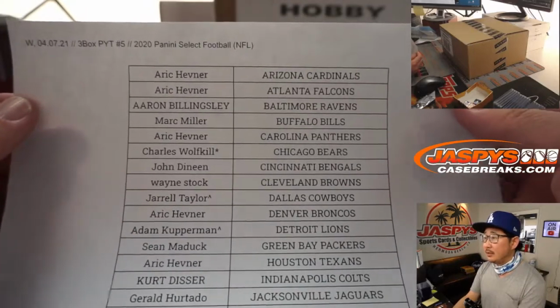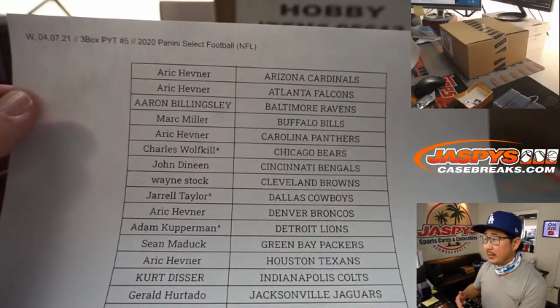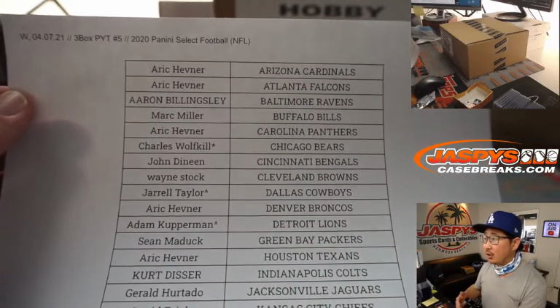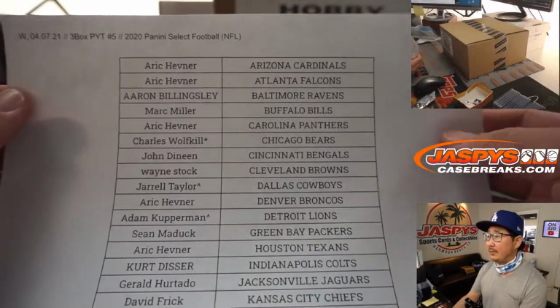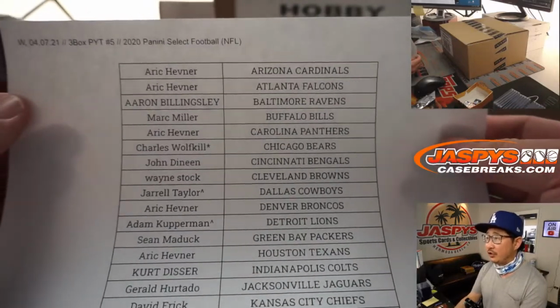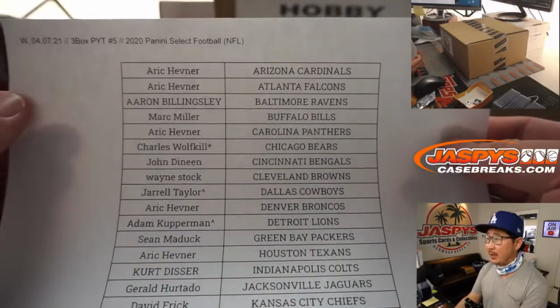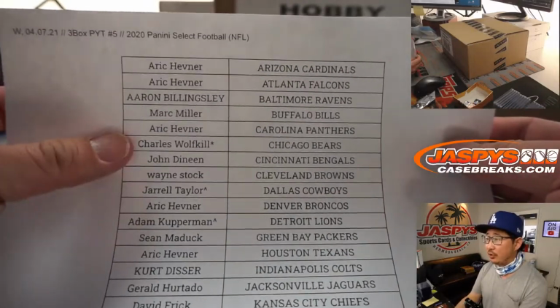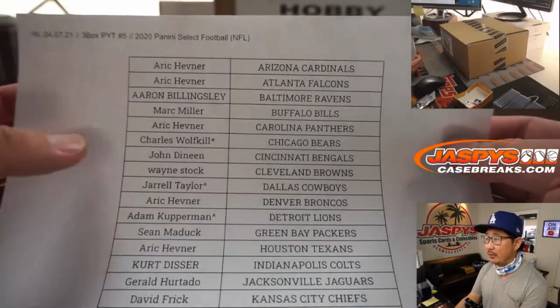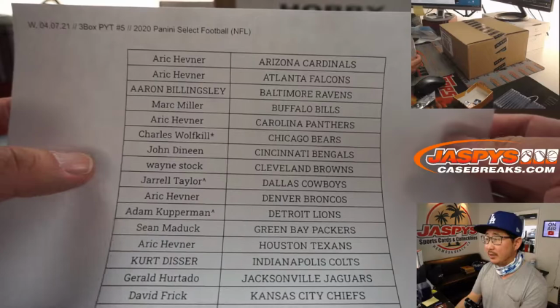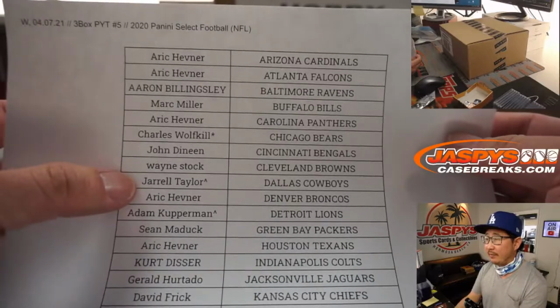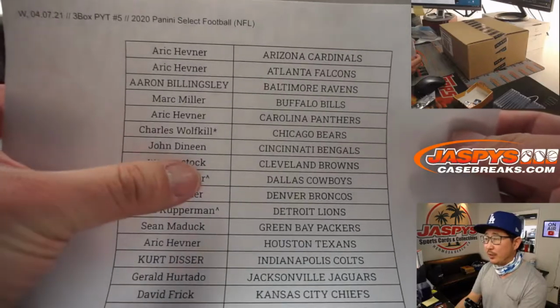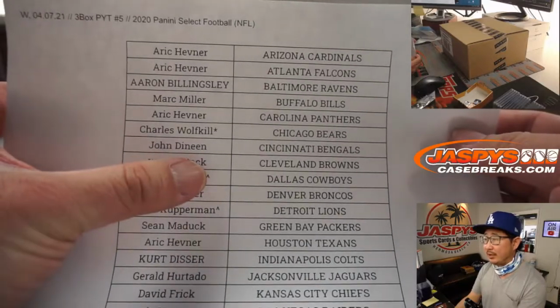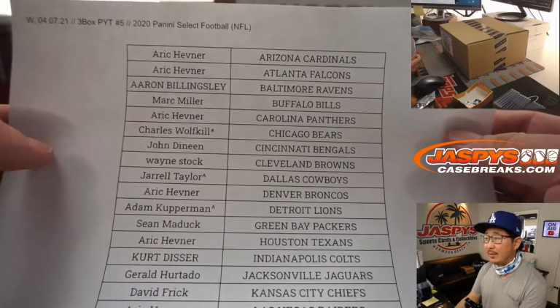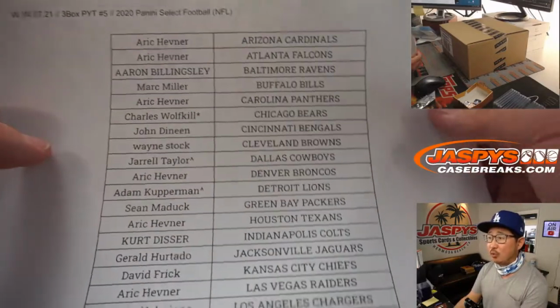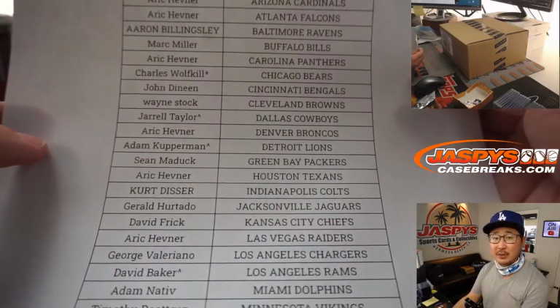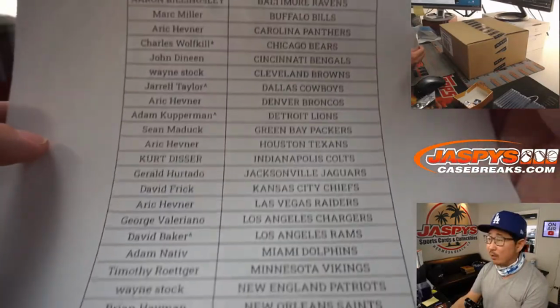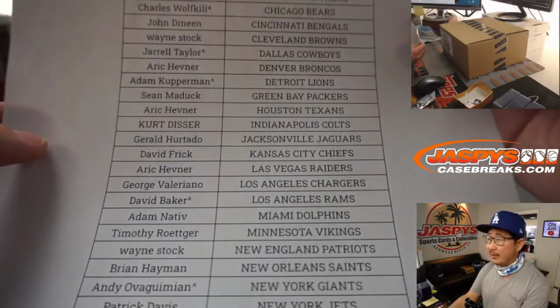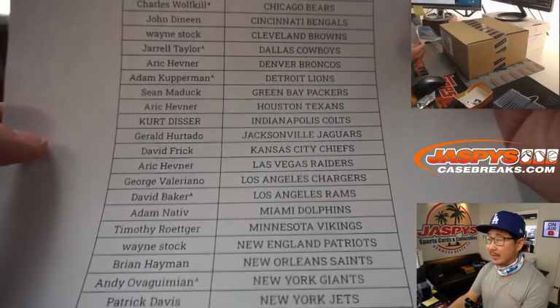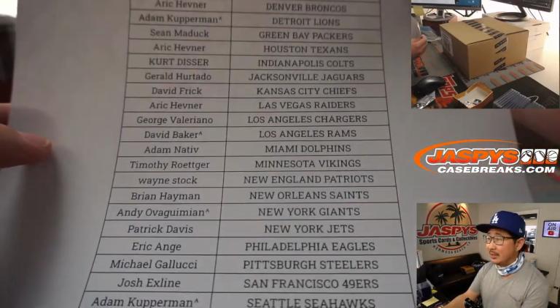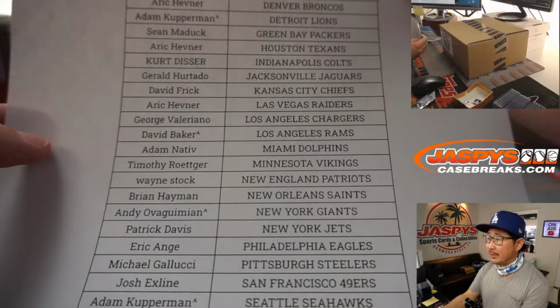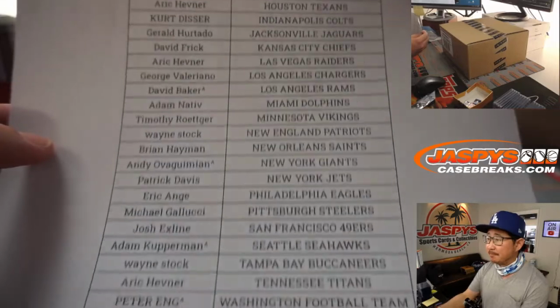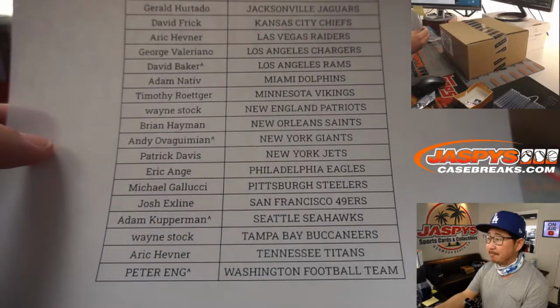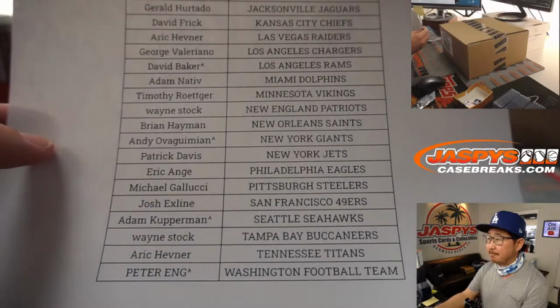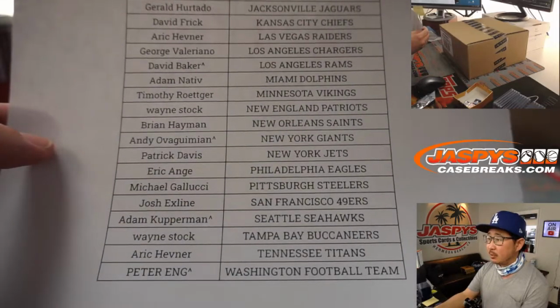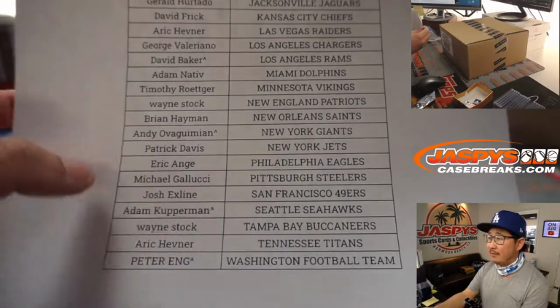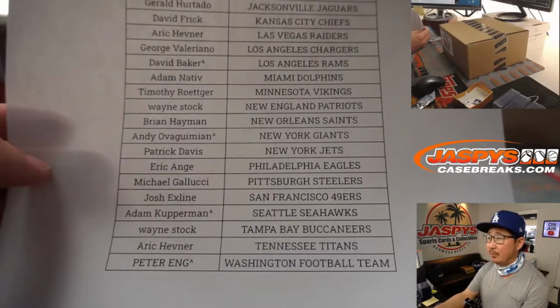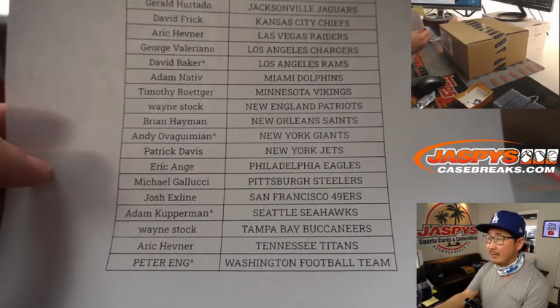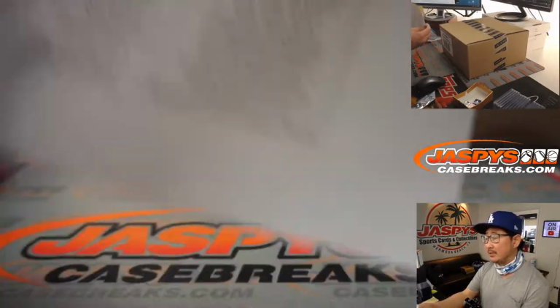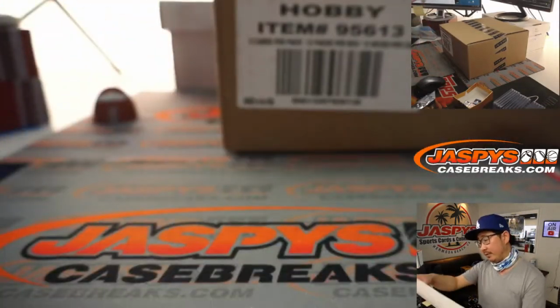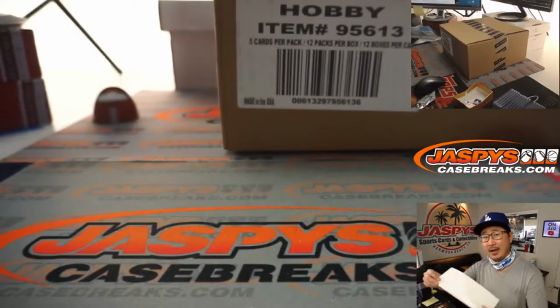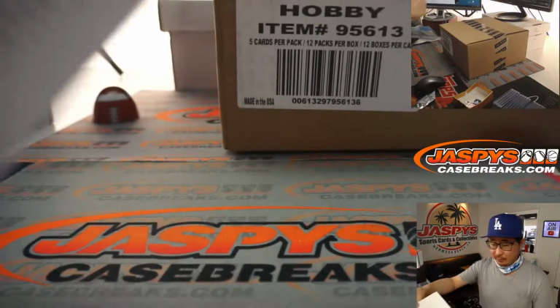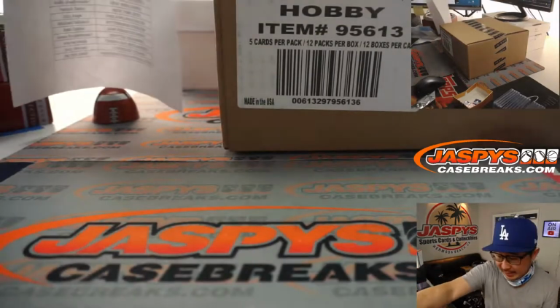It looks like Charles ended up getting the official last spot mojo right here with the Bears. If you have a little rooftop next to your name, that means you won that spot in one of our filler box breaks. We had one that filled up breaks five and six. Thanks everyone for getting in.